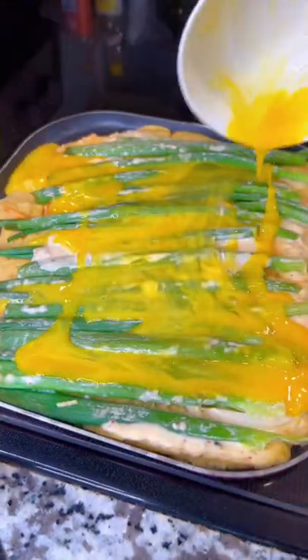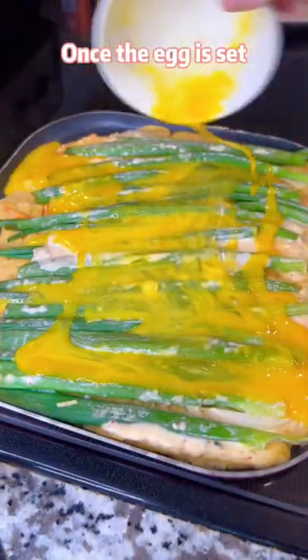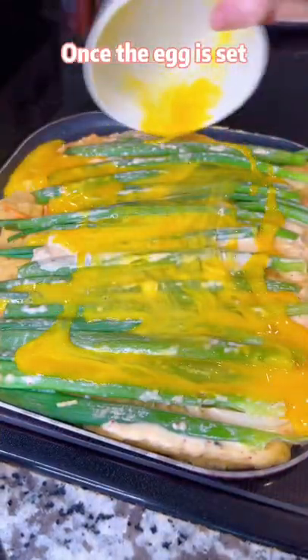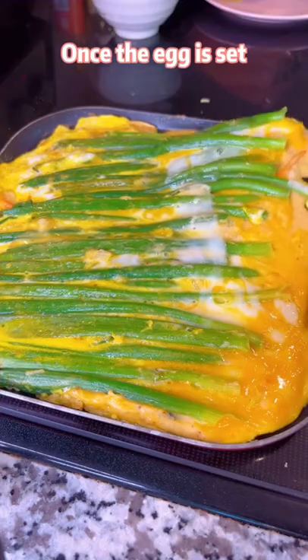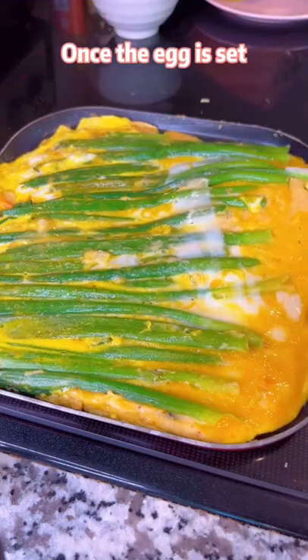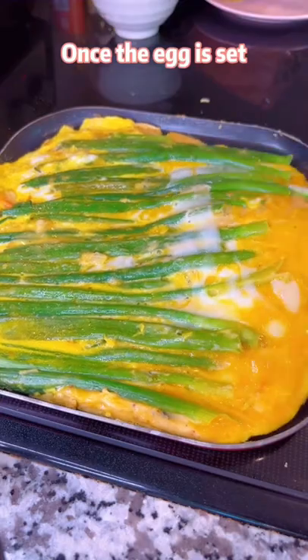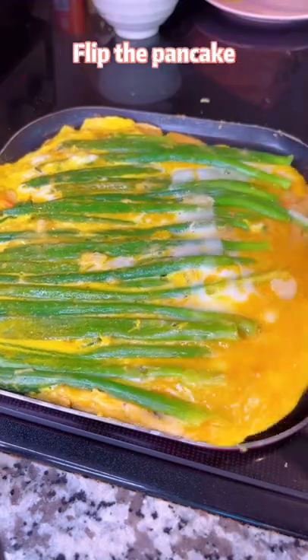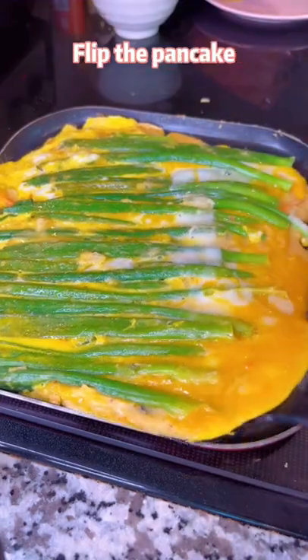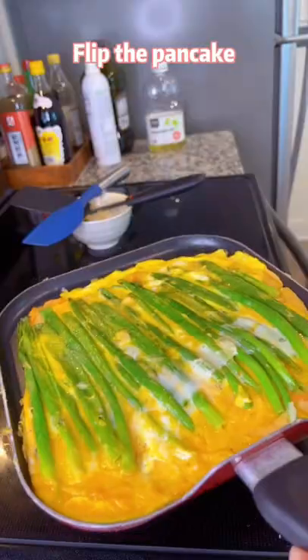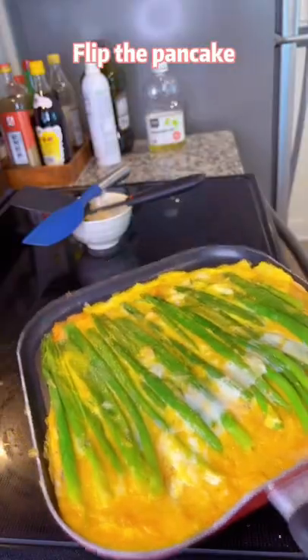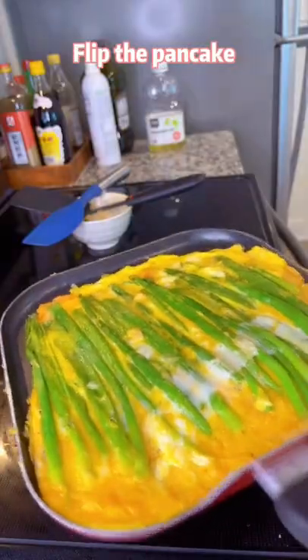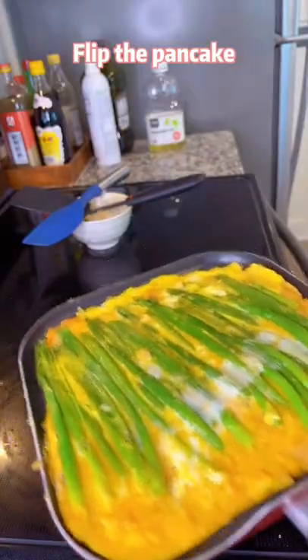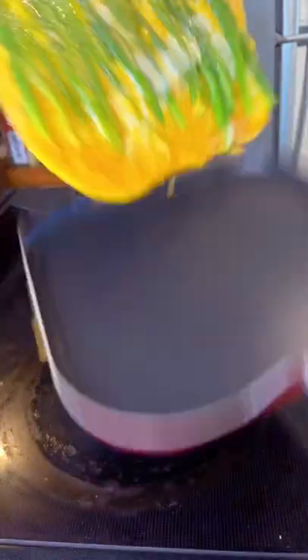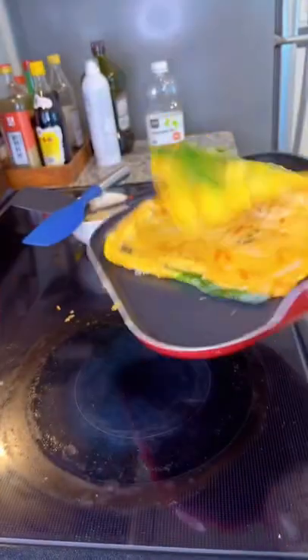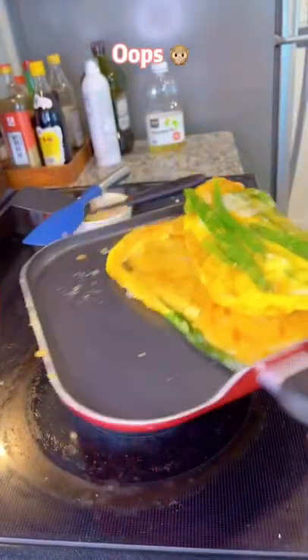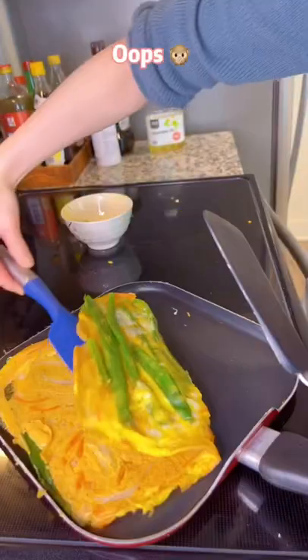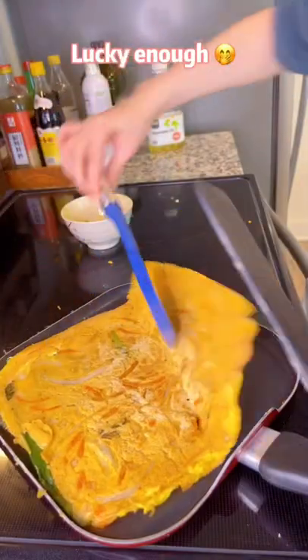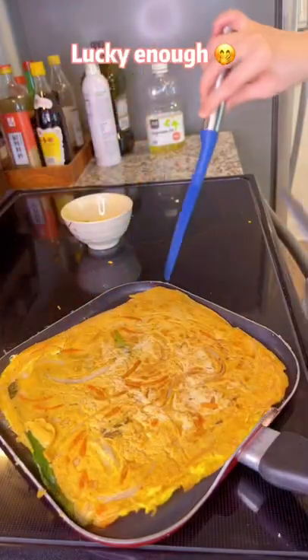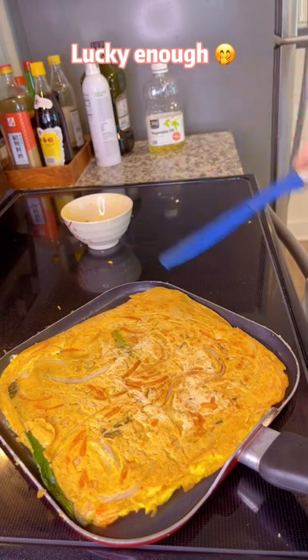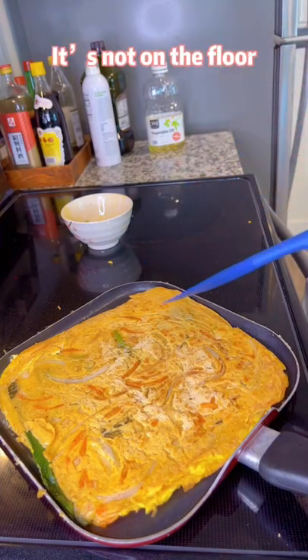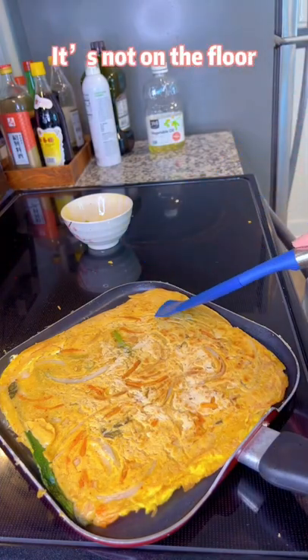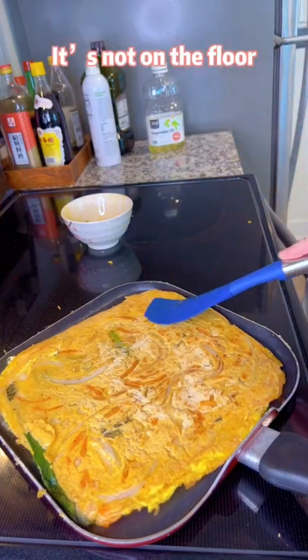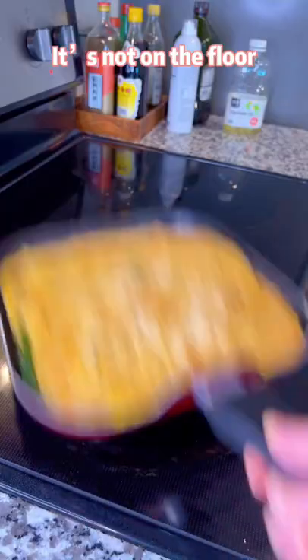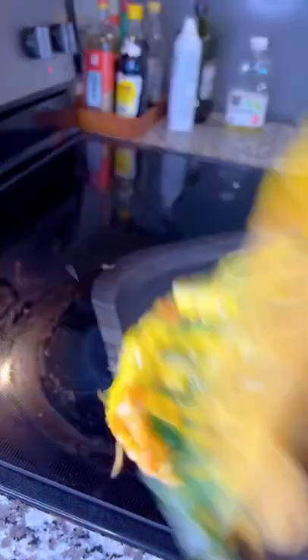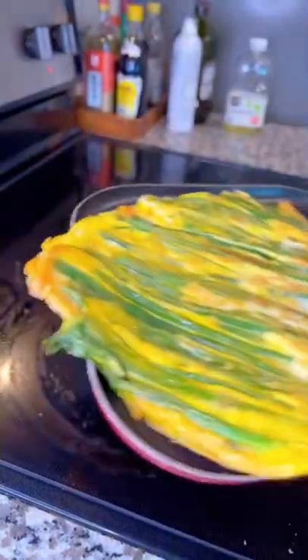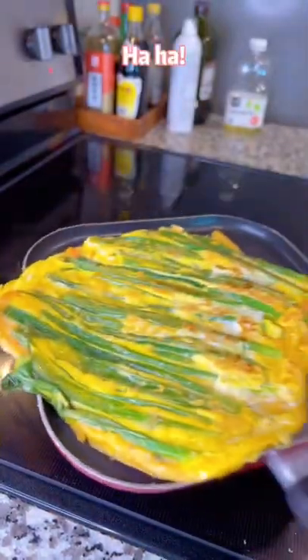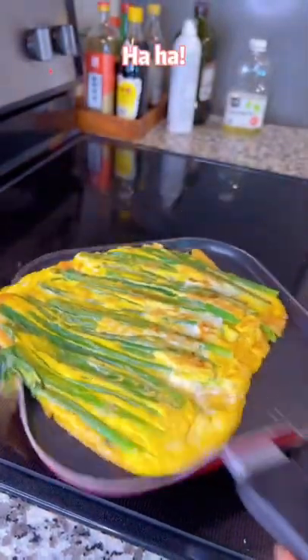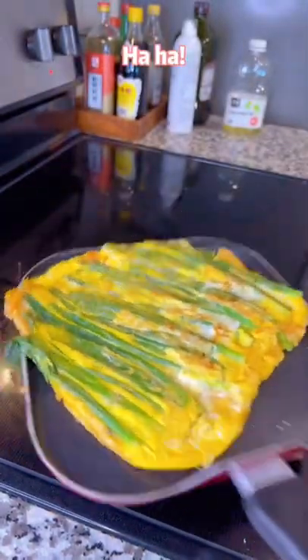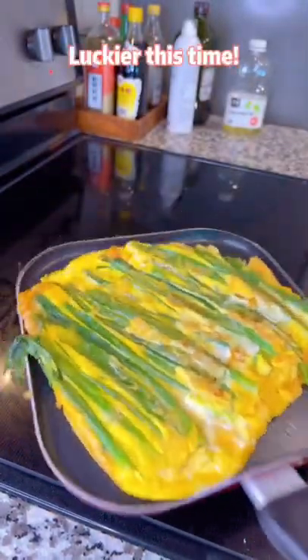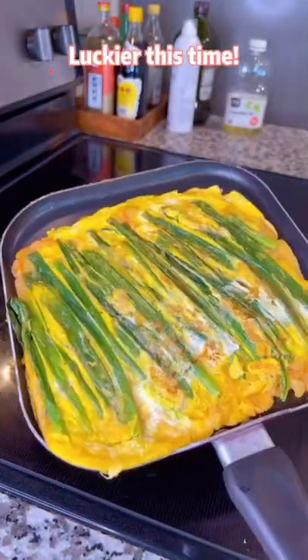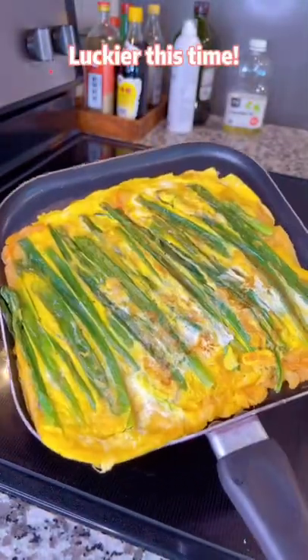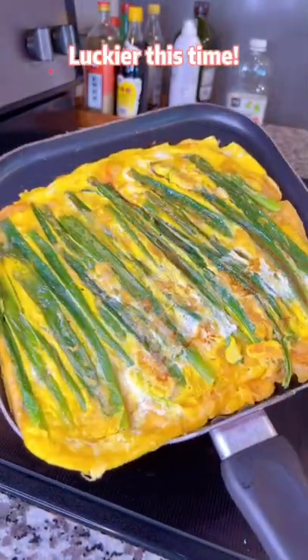Once the egg is set, flip the pancake. Oops — lucky enough, it's not on the floor. Luckier this time.